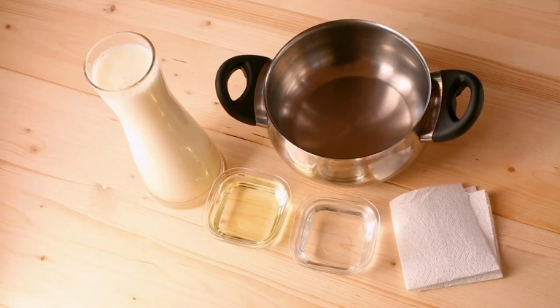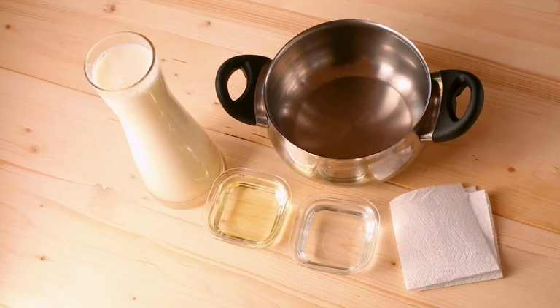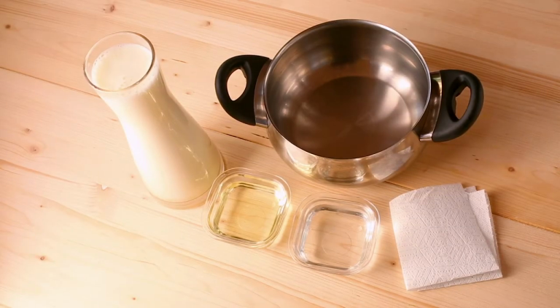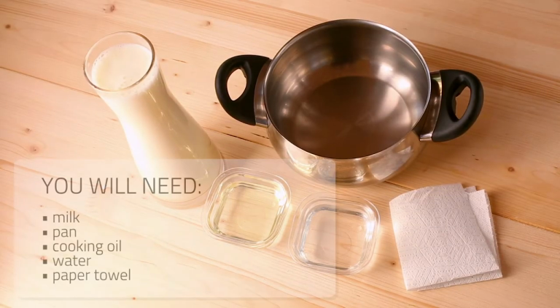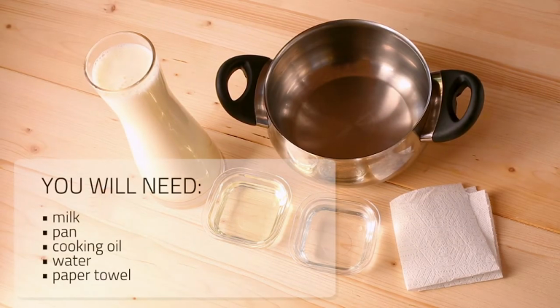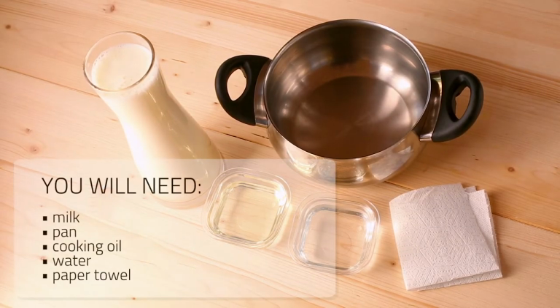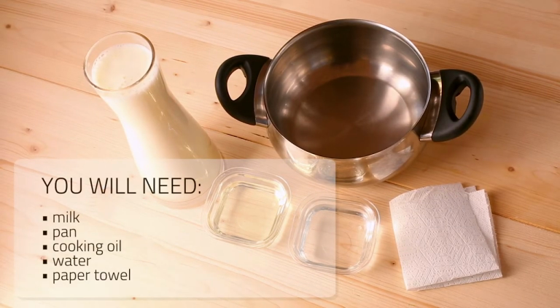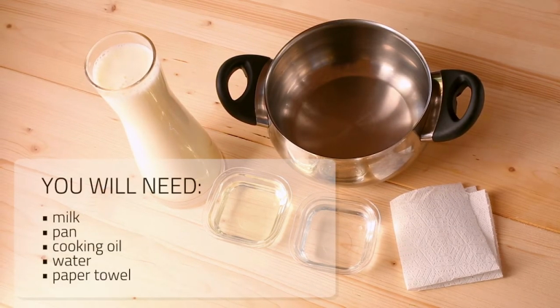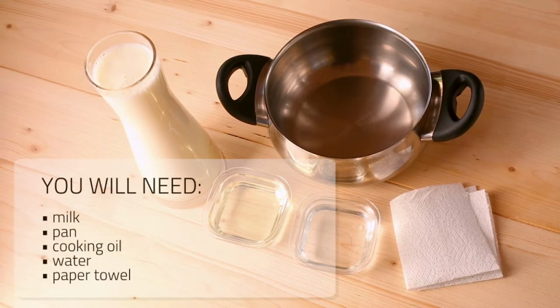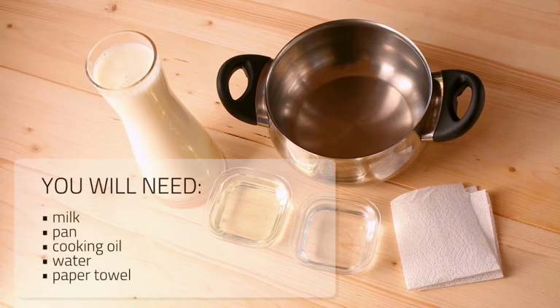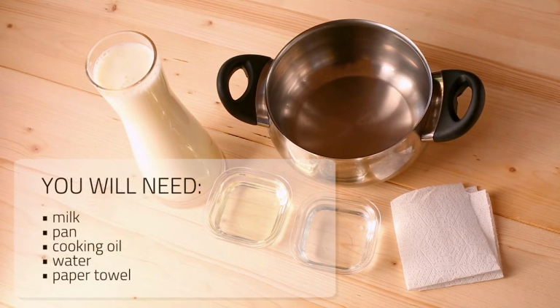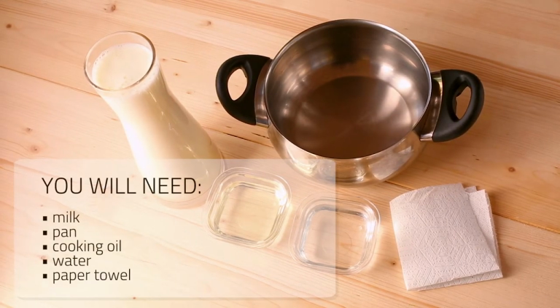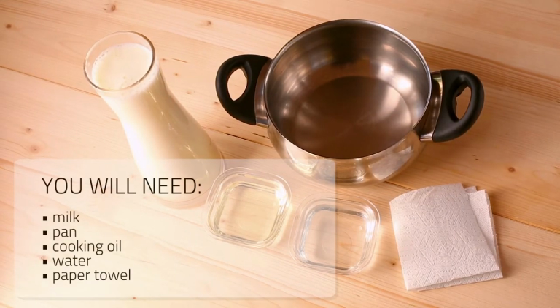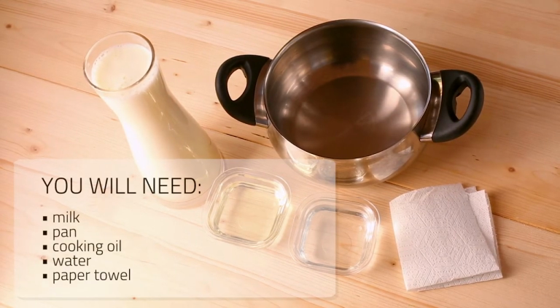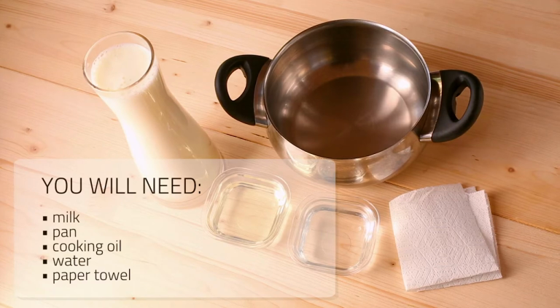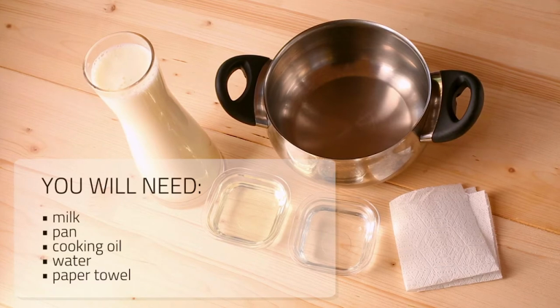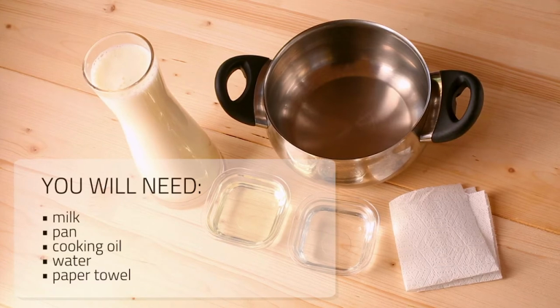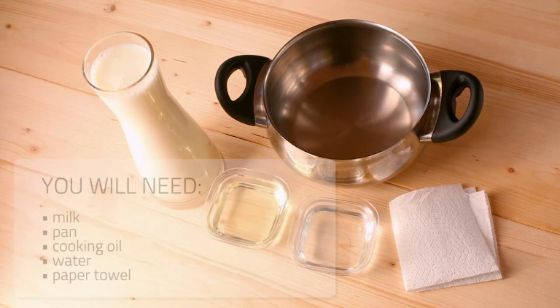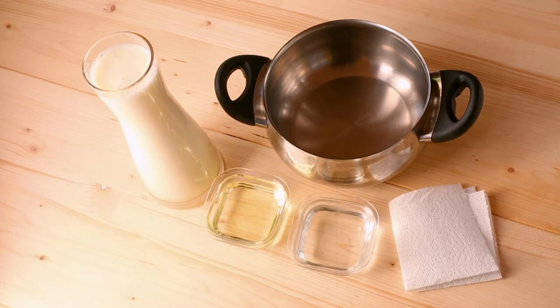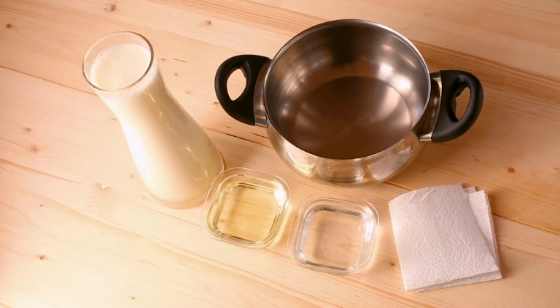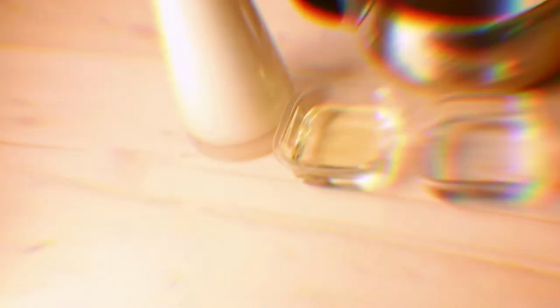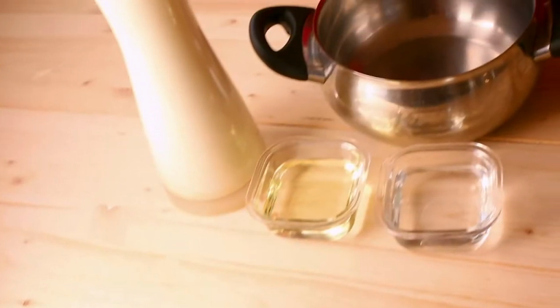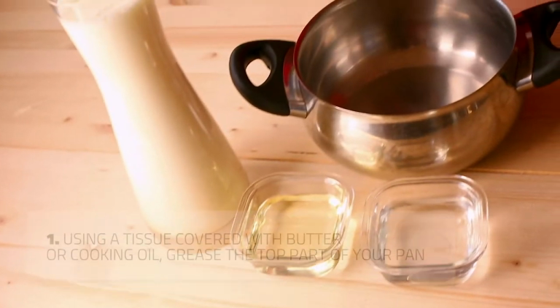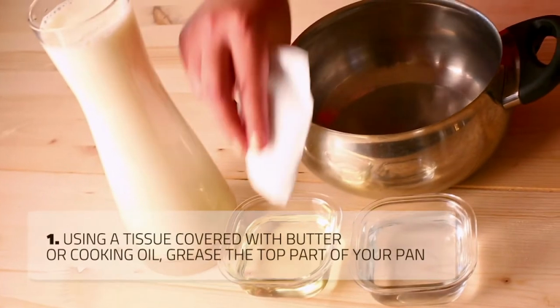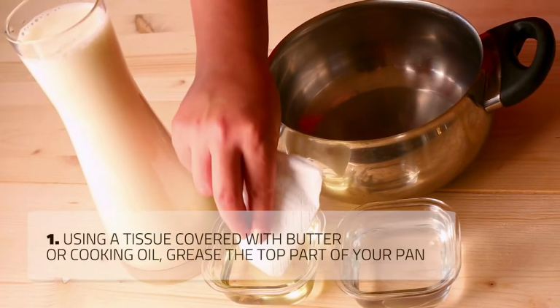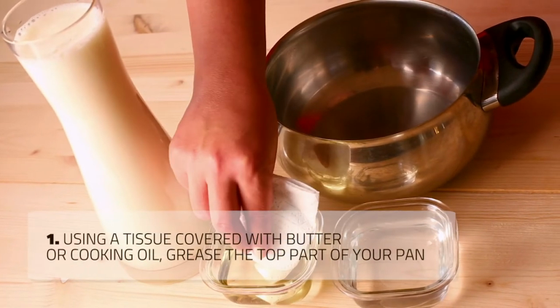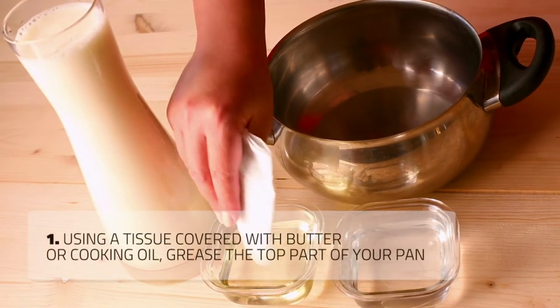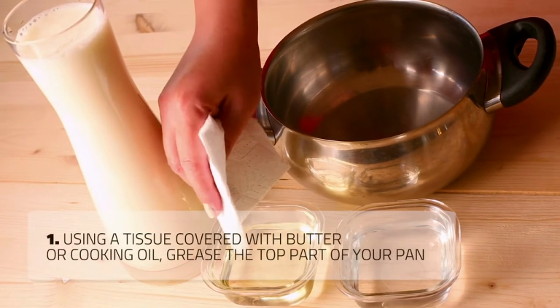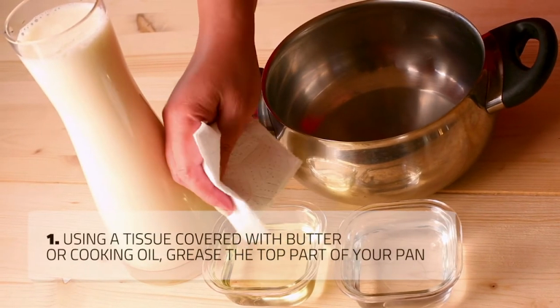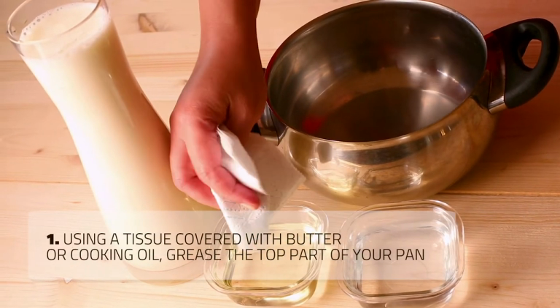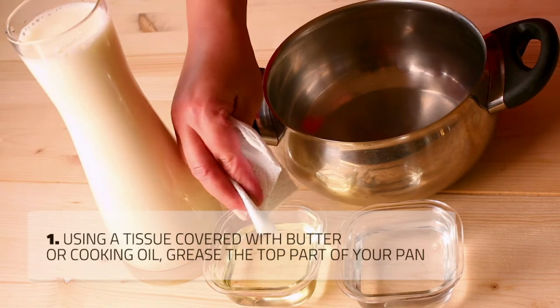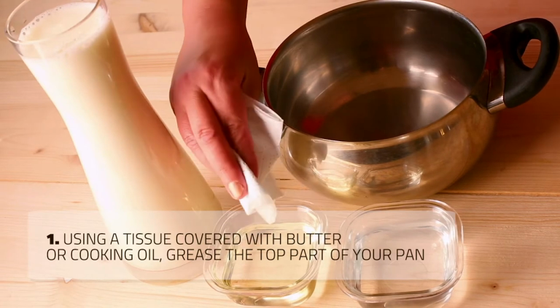Take a small stainless steel pot or milk pan. Using a tissue slightly covered with butter or cooking oil, grease the inside of your saucepan.